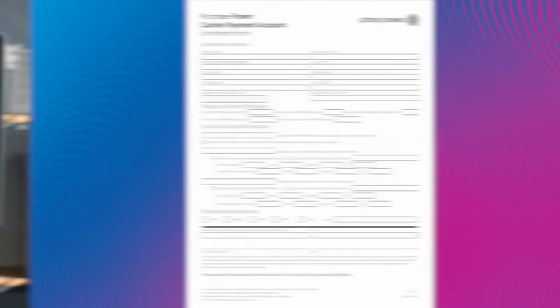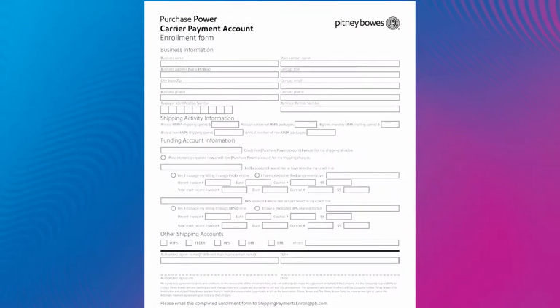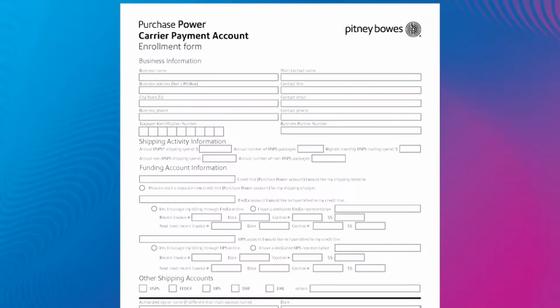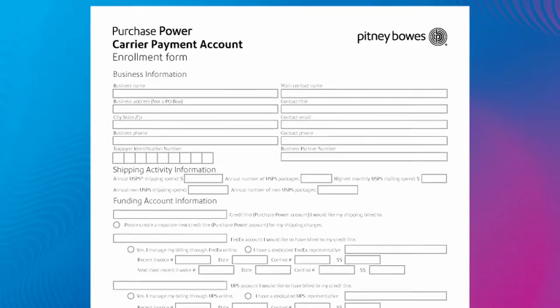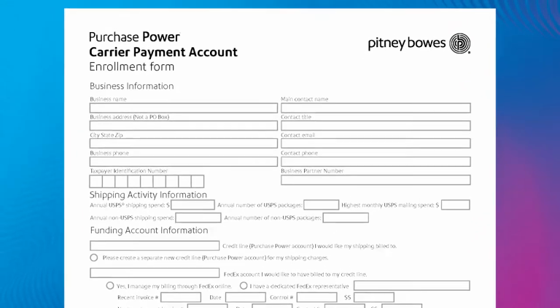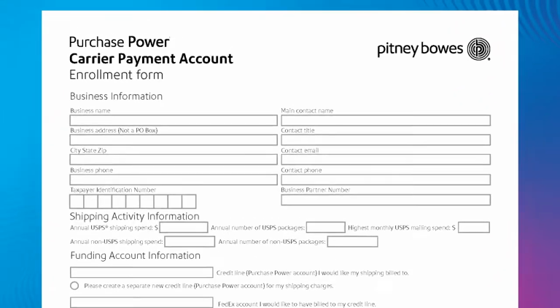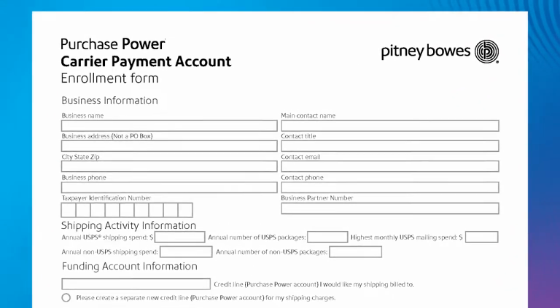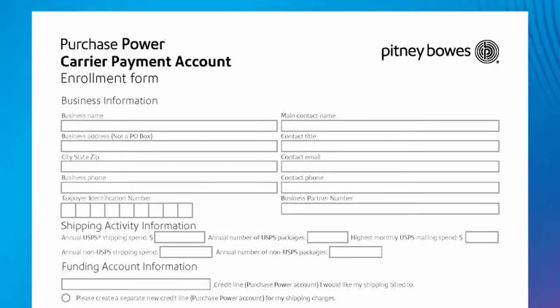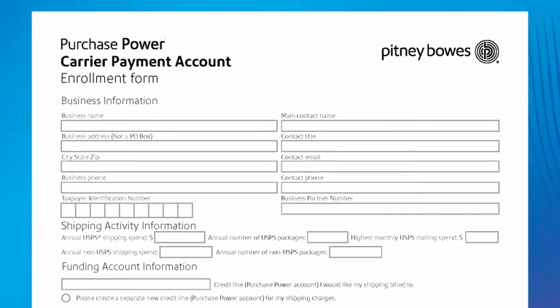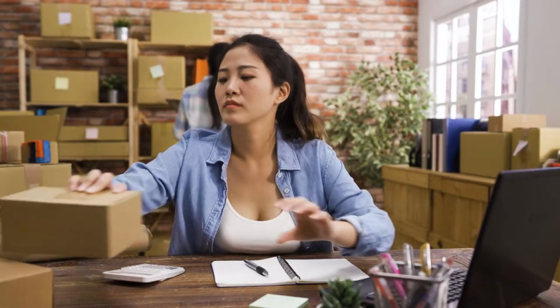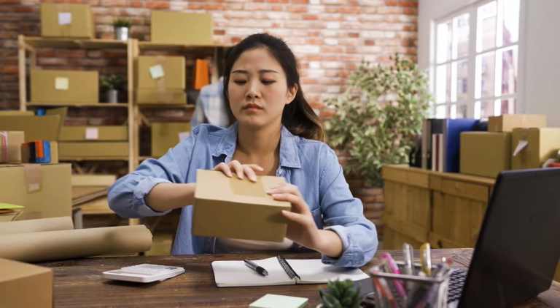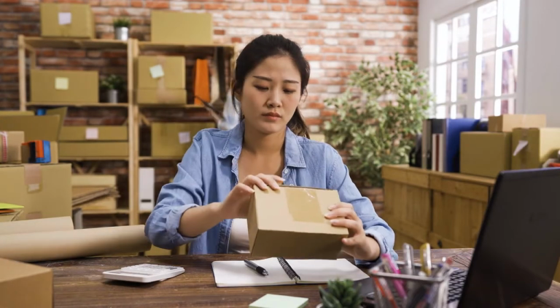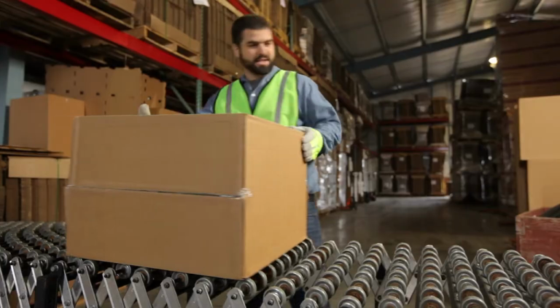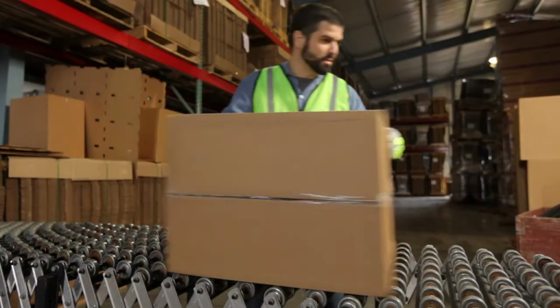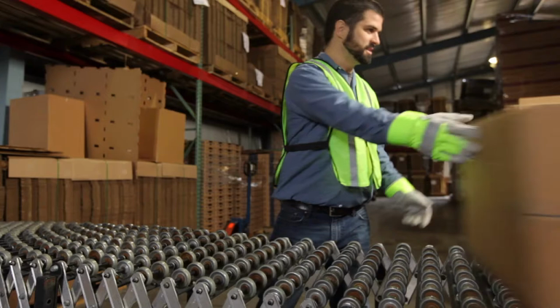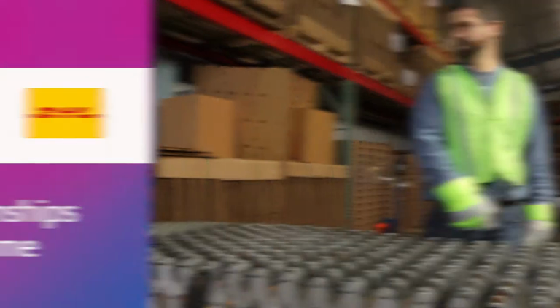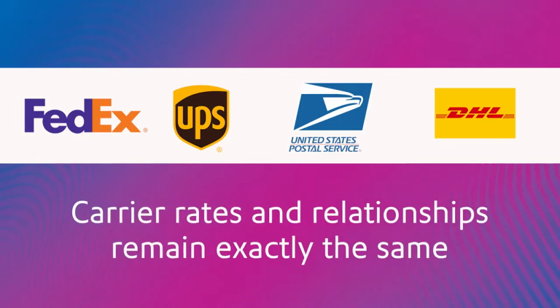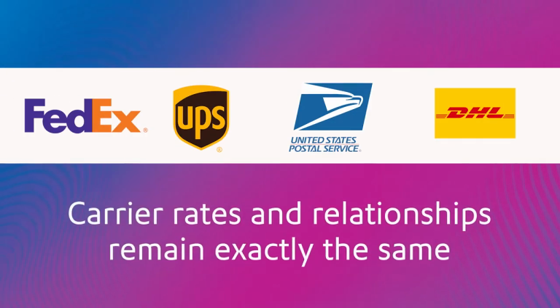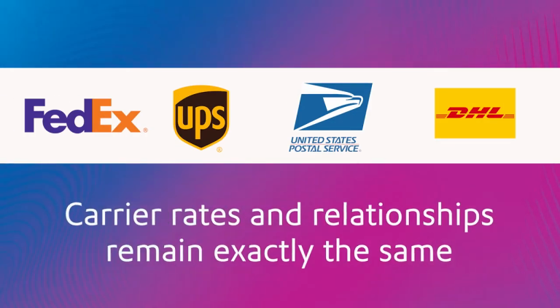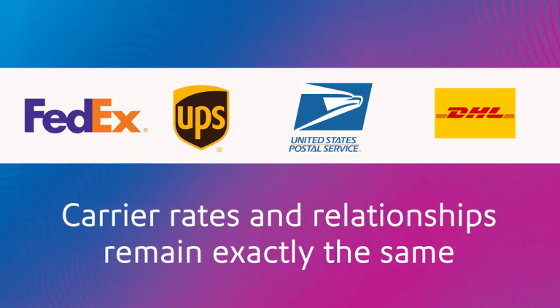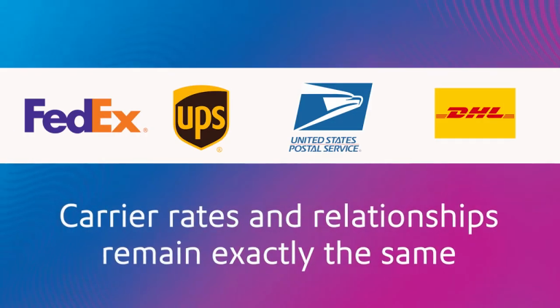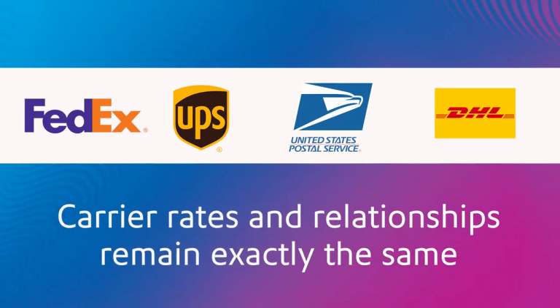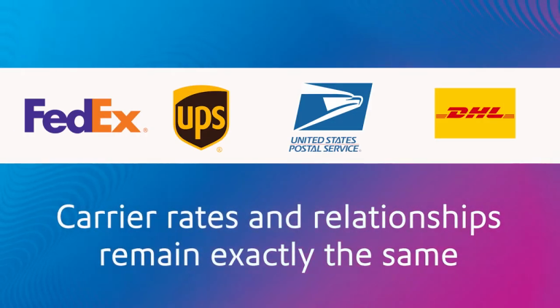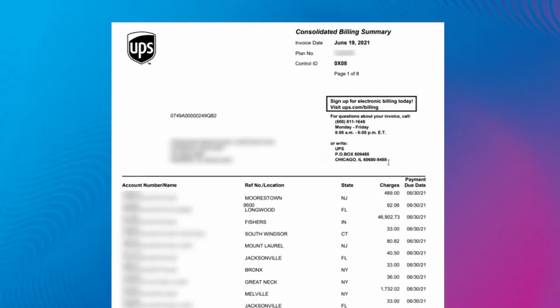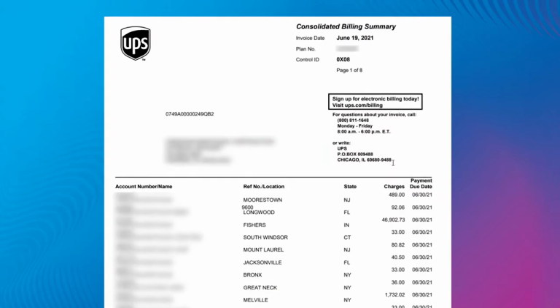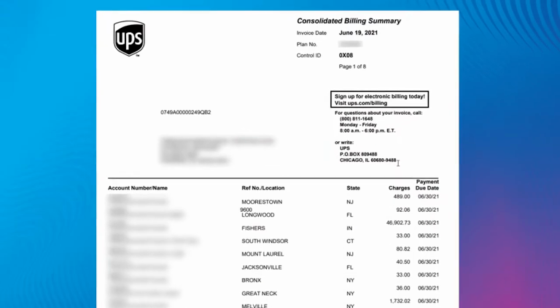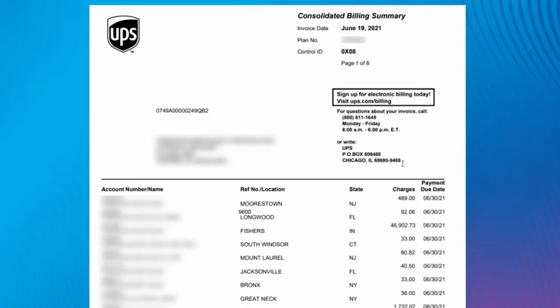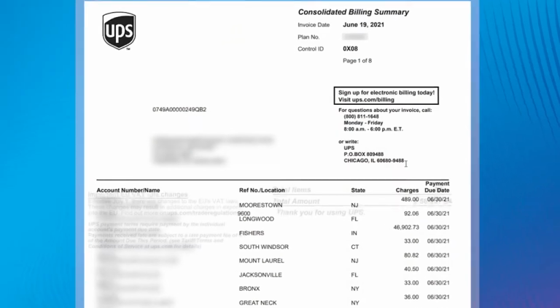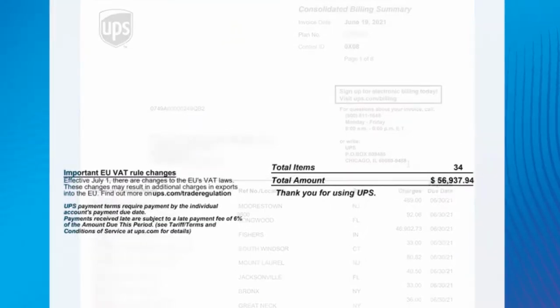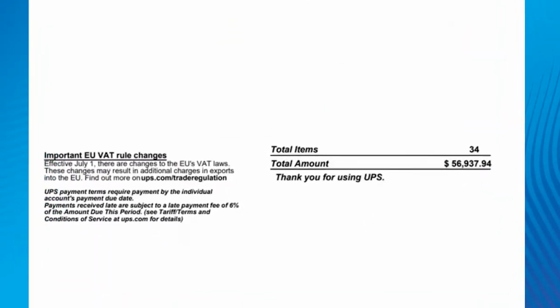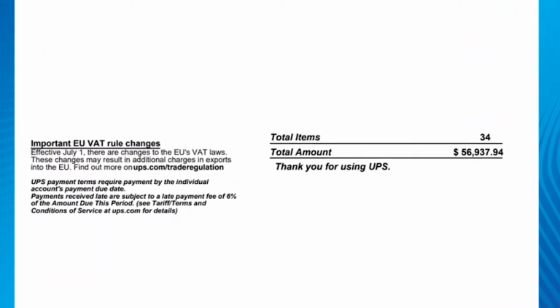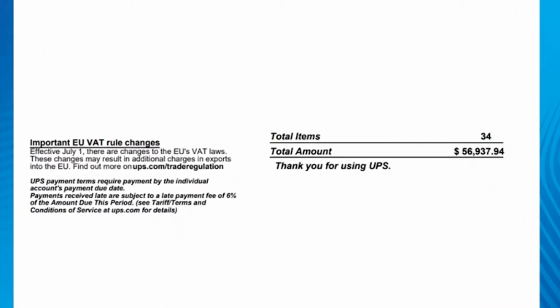Just complete an enrollment form with your carrier account information. Once approved, continue to ship the way you always do. Your carrier rates and relationships remain exactly the same. Your carrier charges will be paid automatically through your Pitney Bowes credit line.